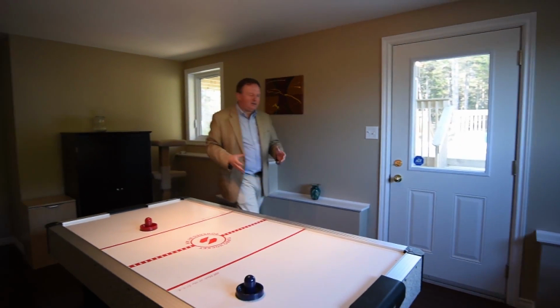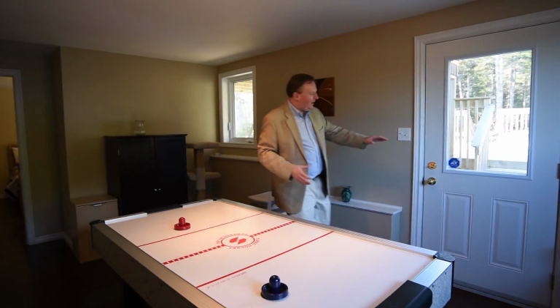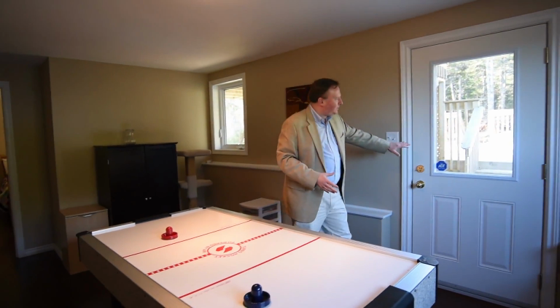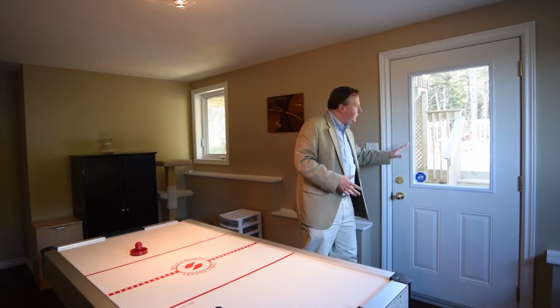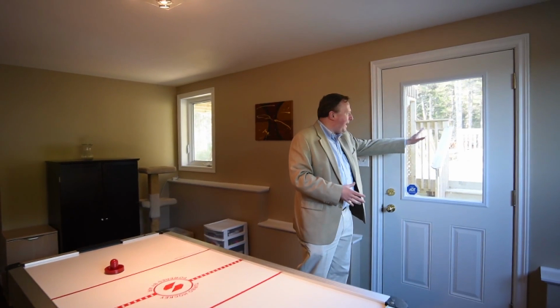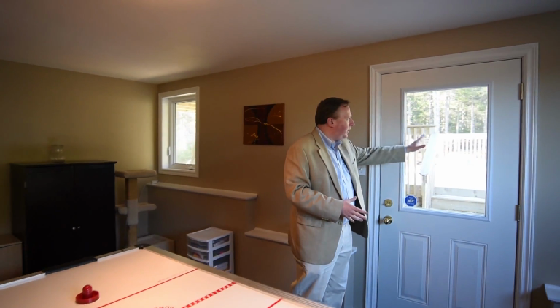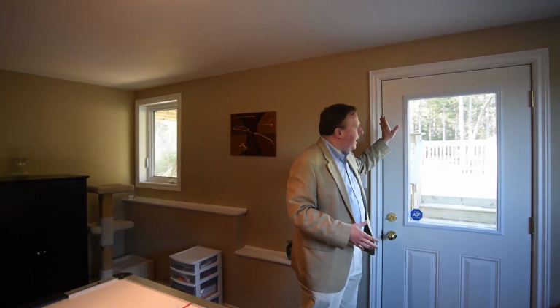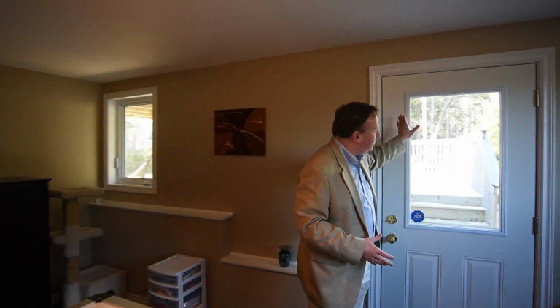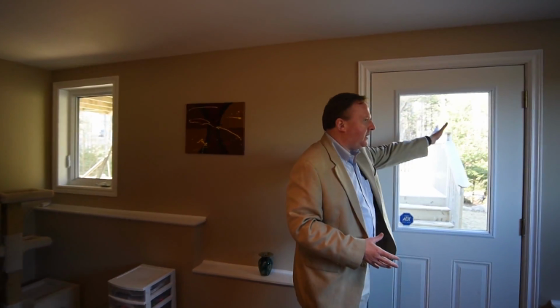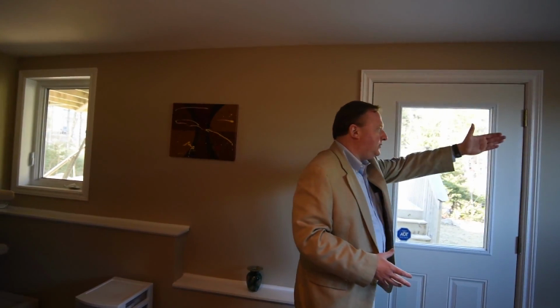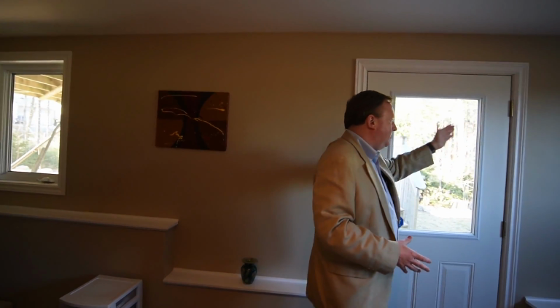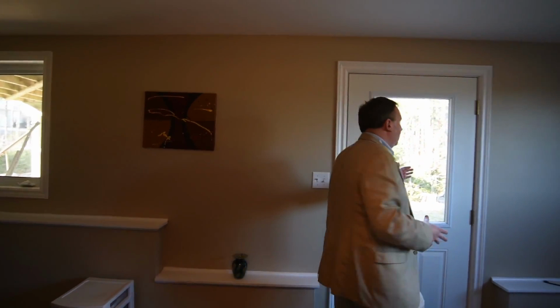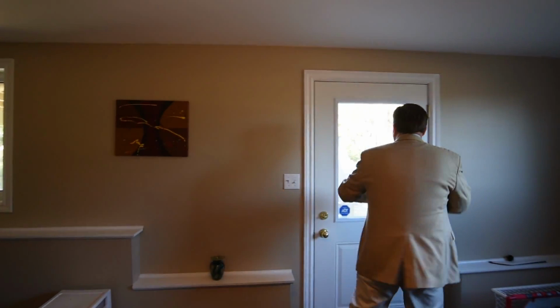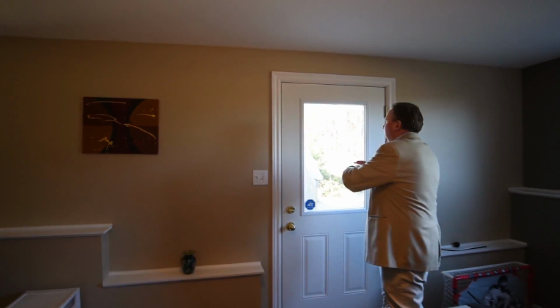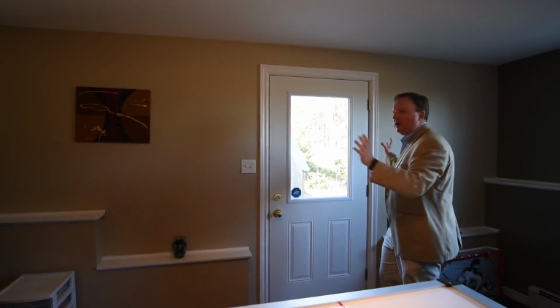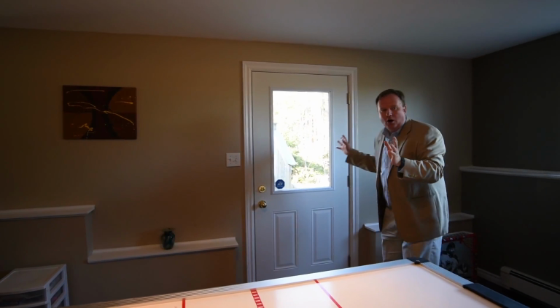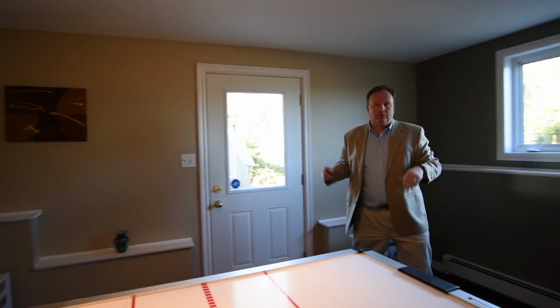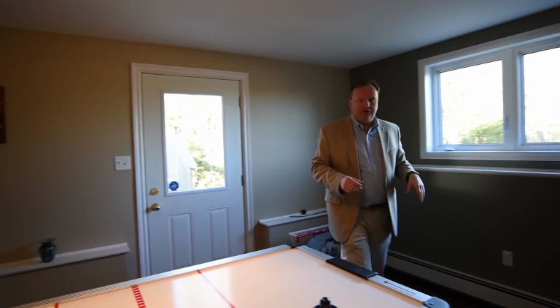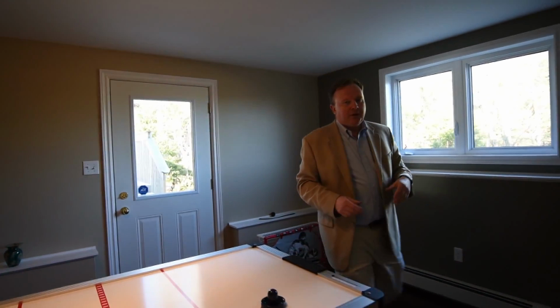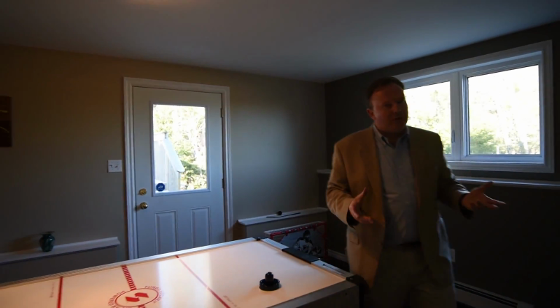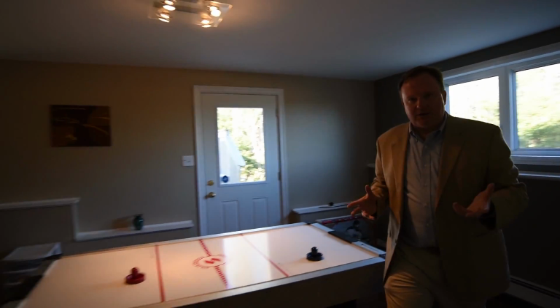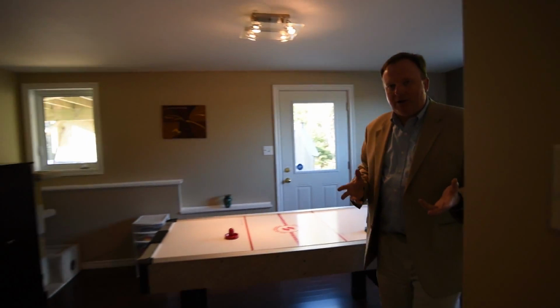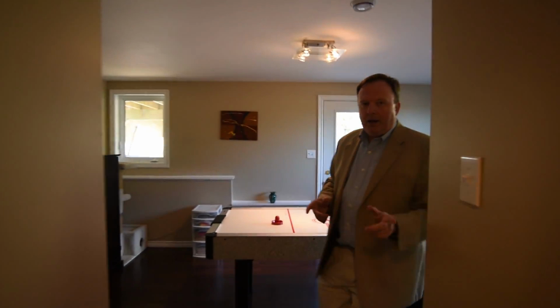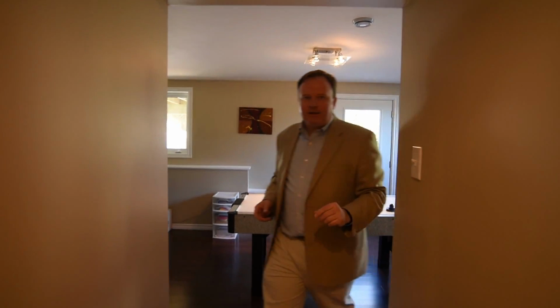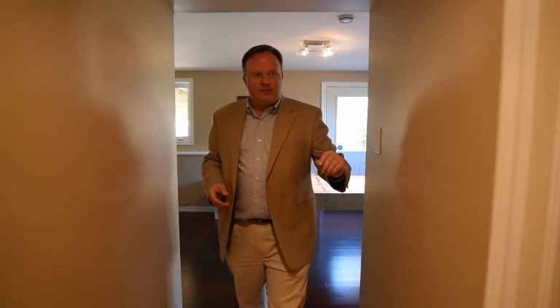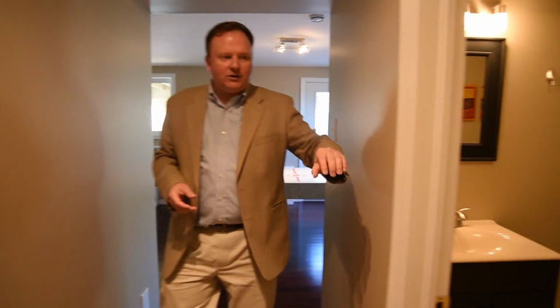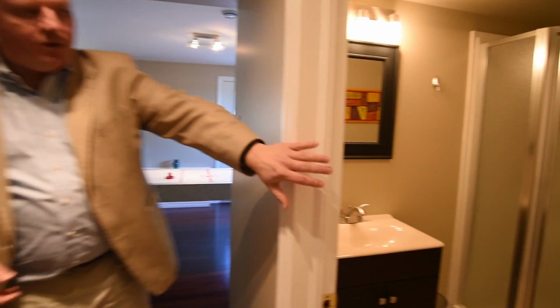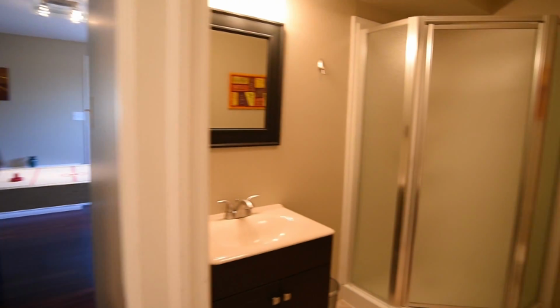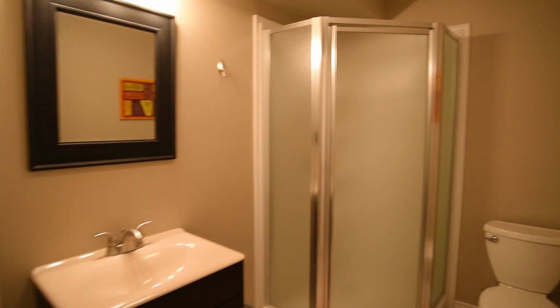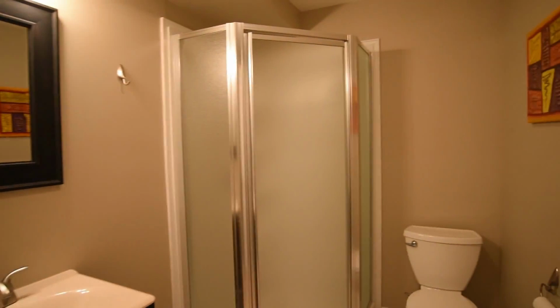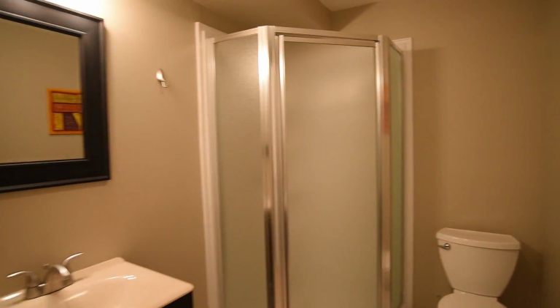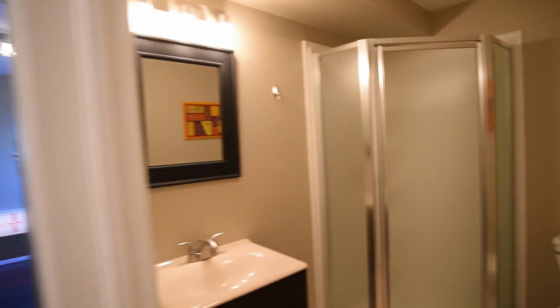Over here let's check out the play area — this is a great spot for the kids and it even has its own walkout to the backyard. When you come and check out the house you're just going to love the fact that you've got trees all around you.